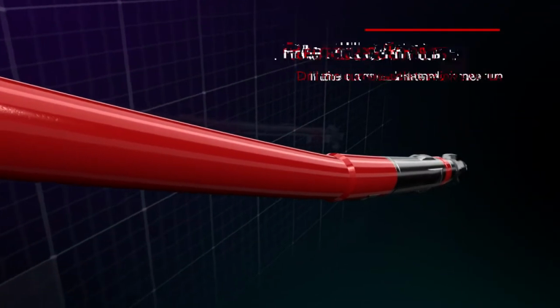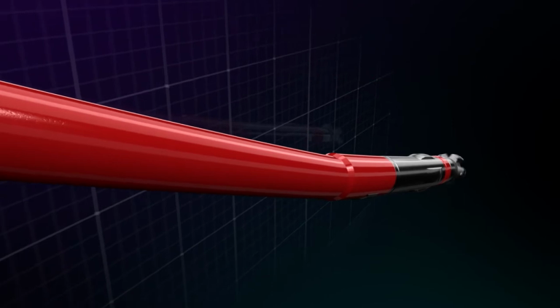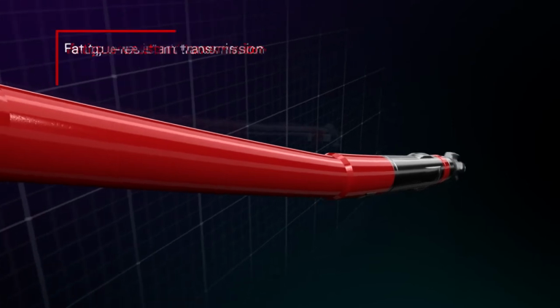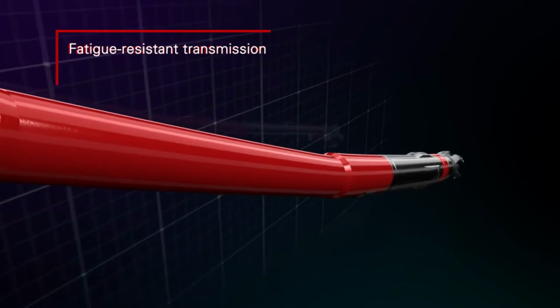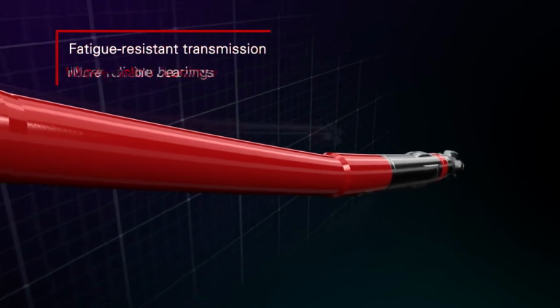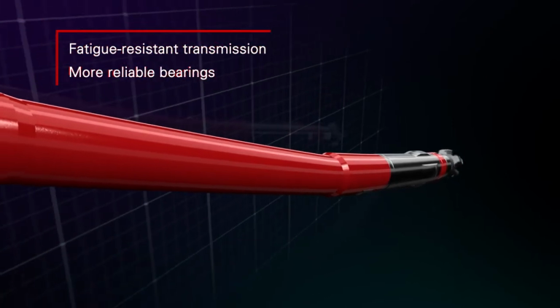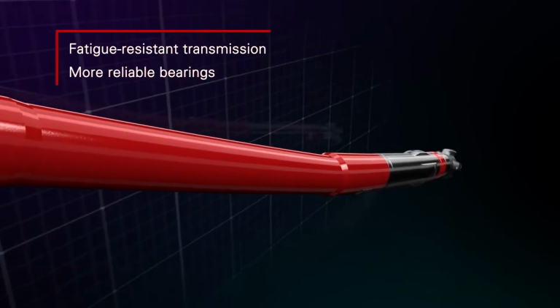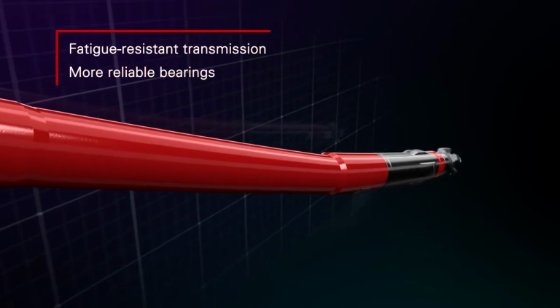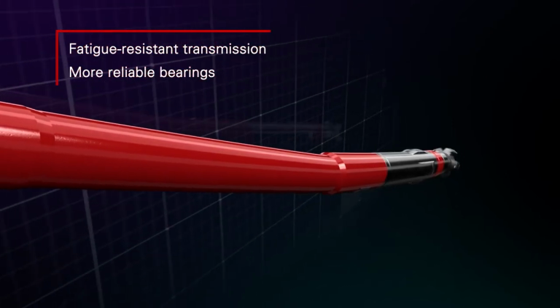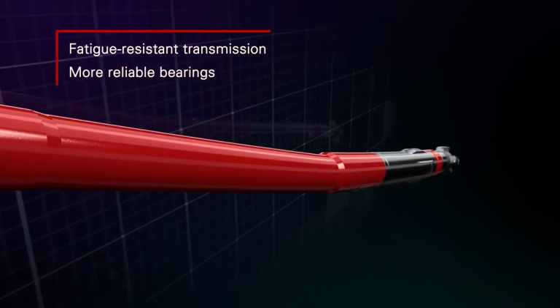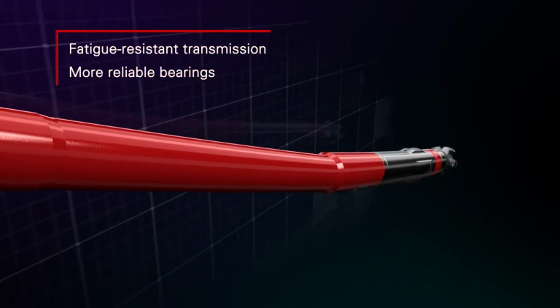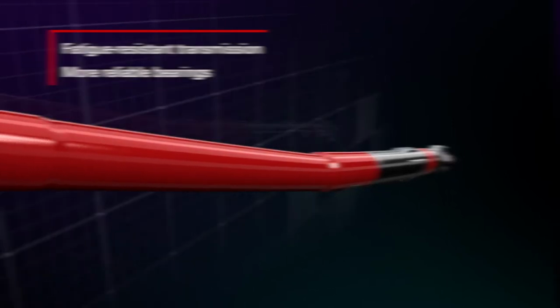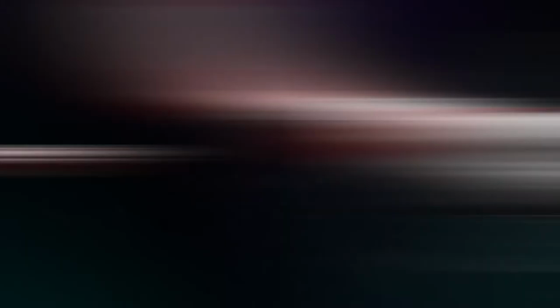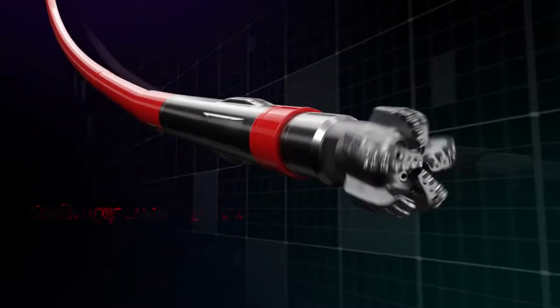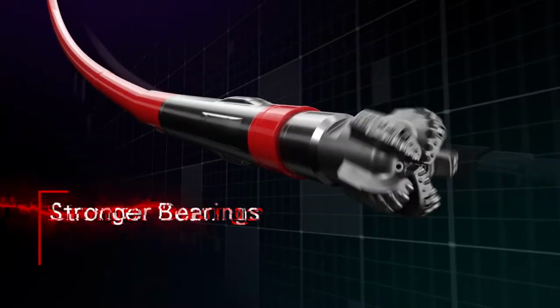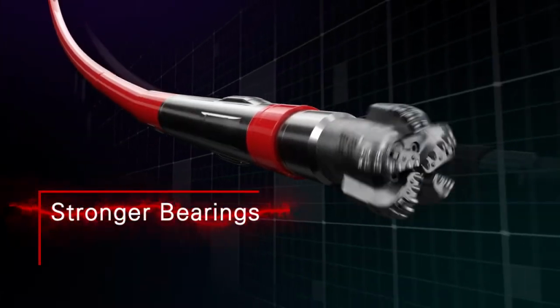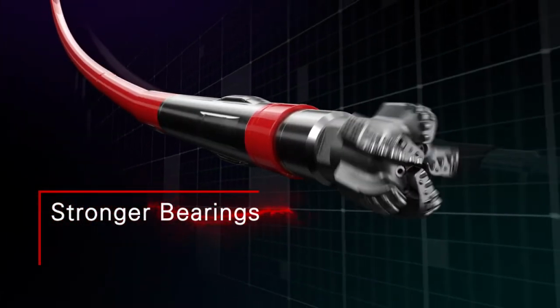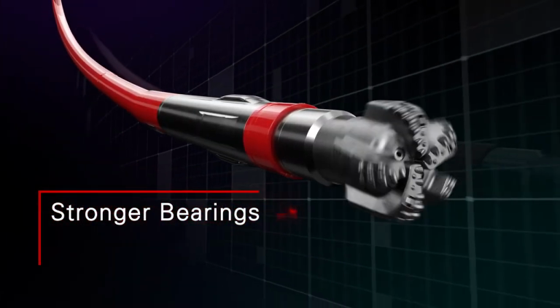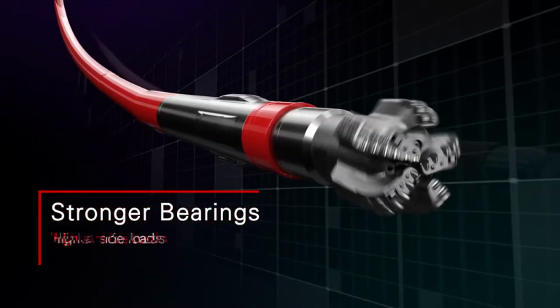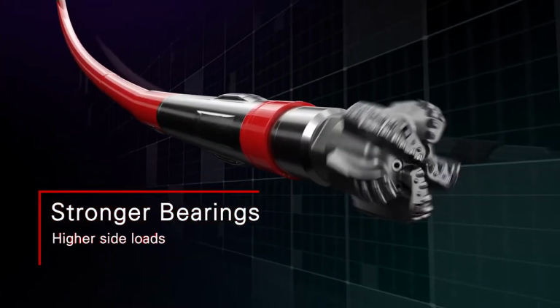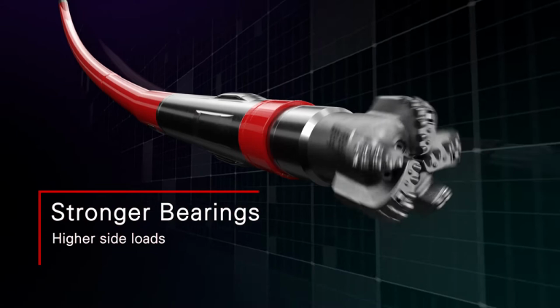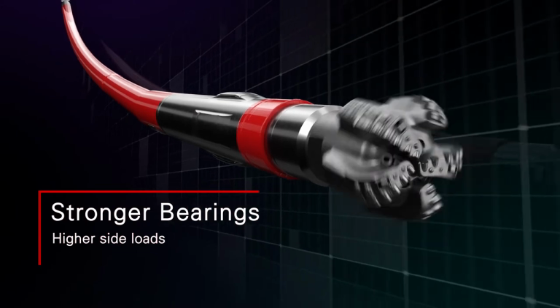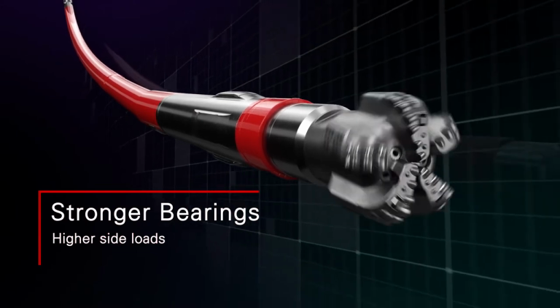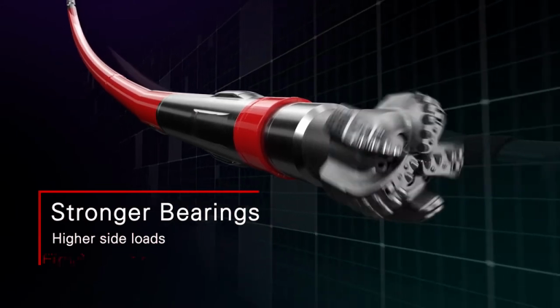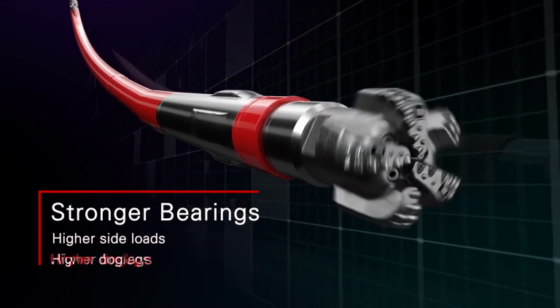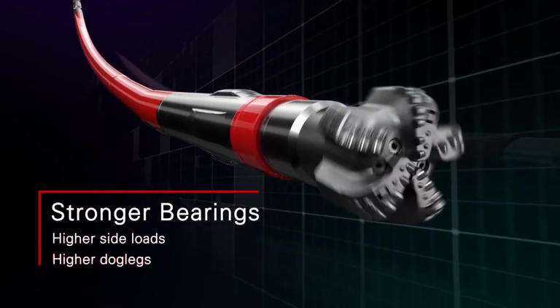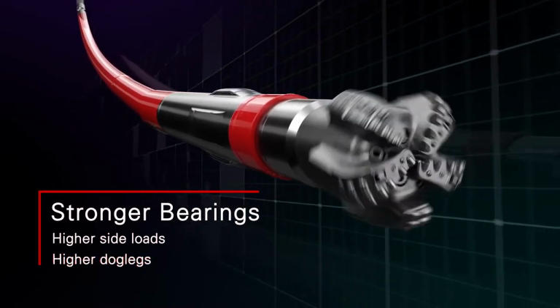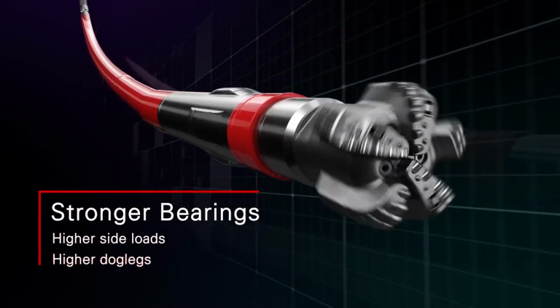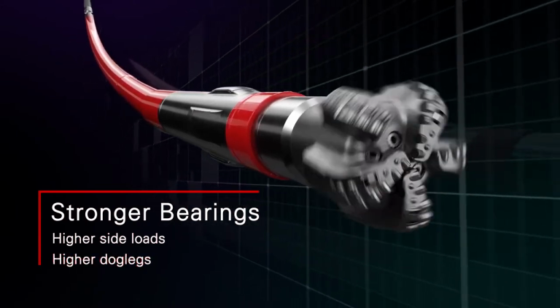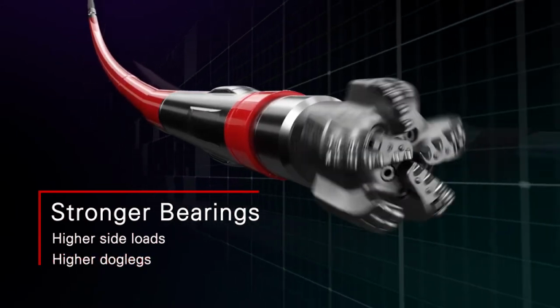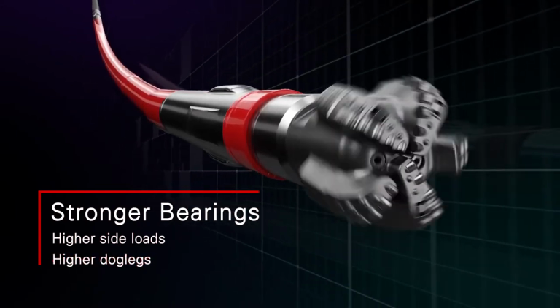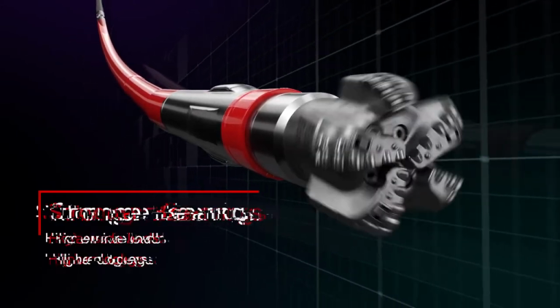With a fatigue-resistant transmission and more reliable bearings, these stronger bearings also withstand higher side loads, enabling higher dog legs.